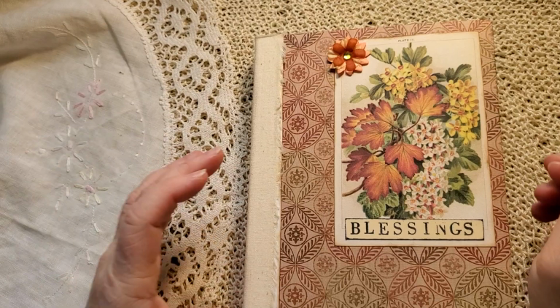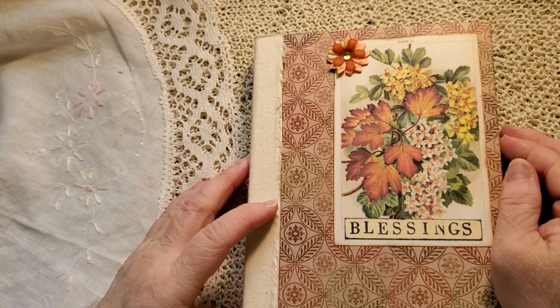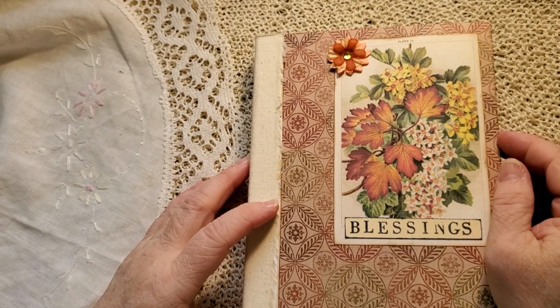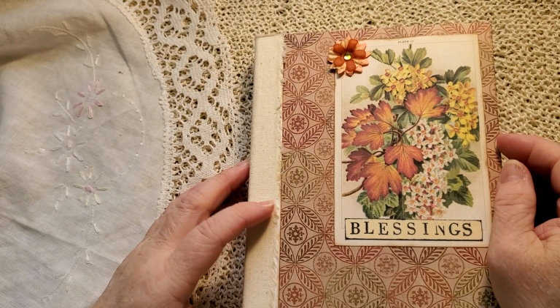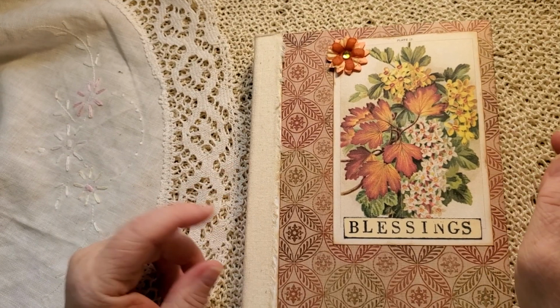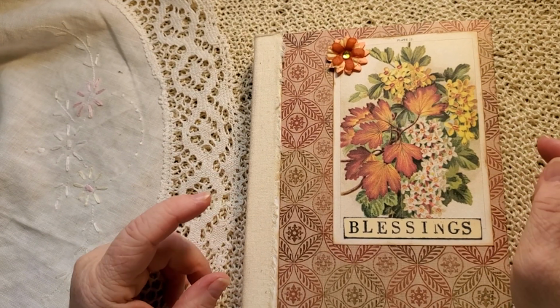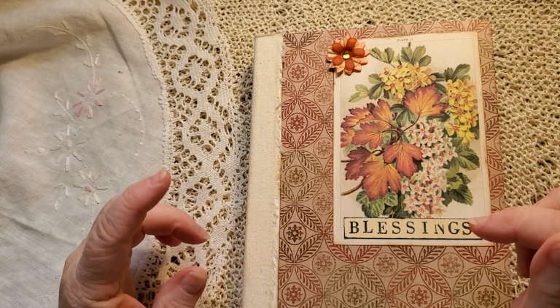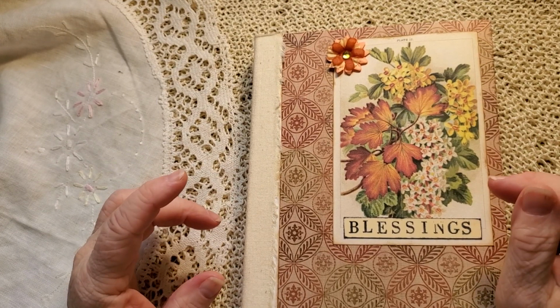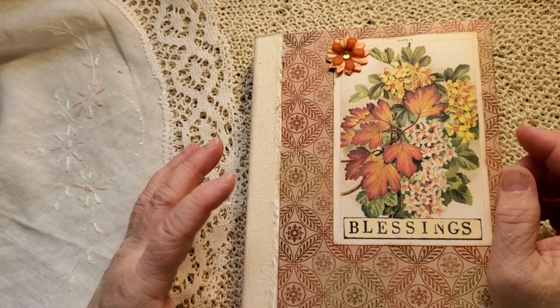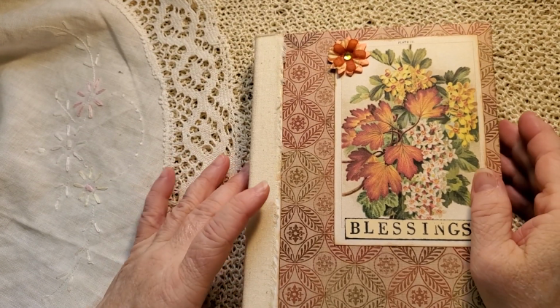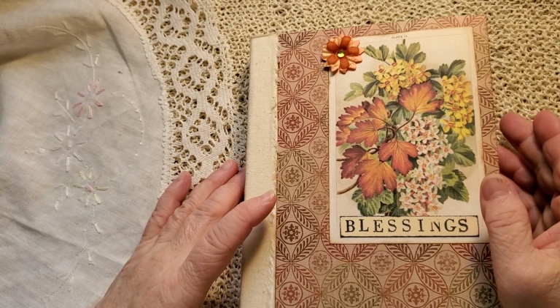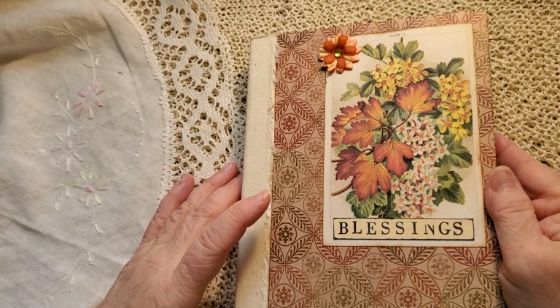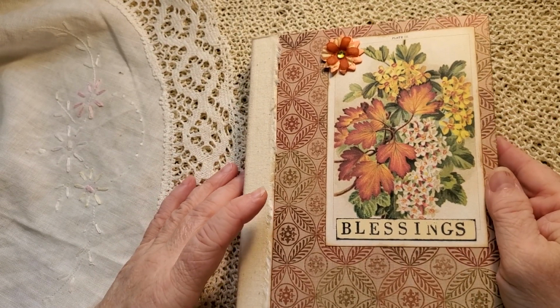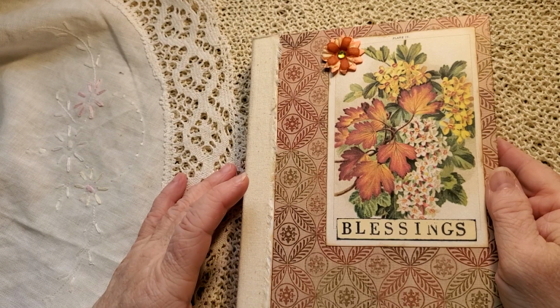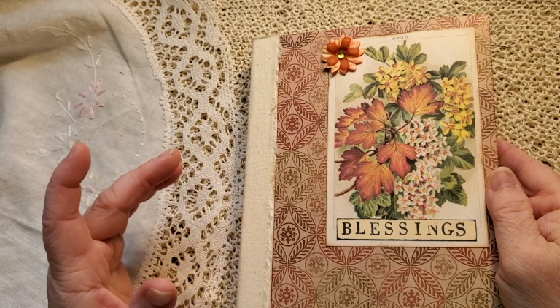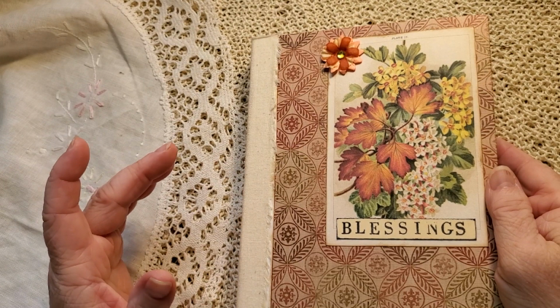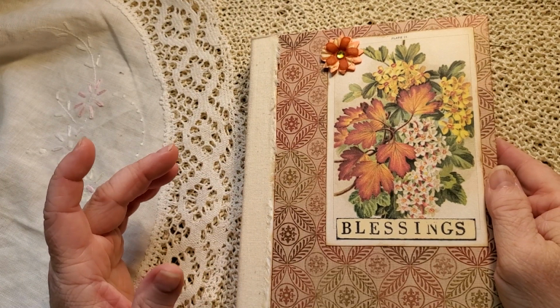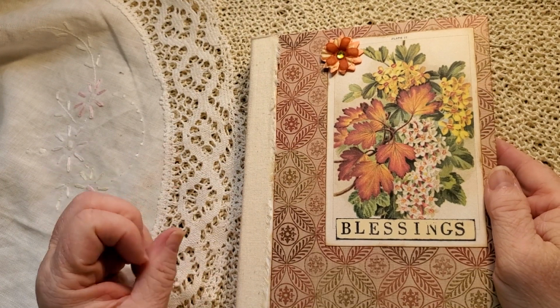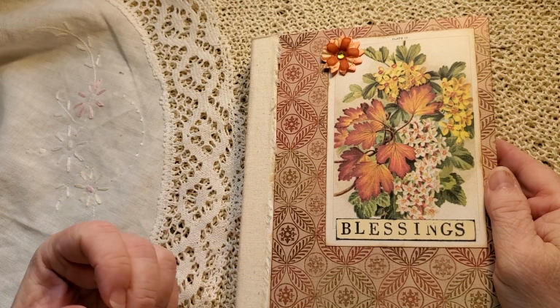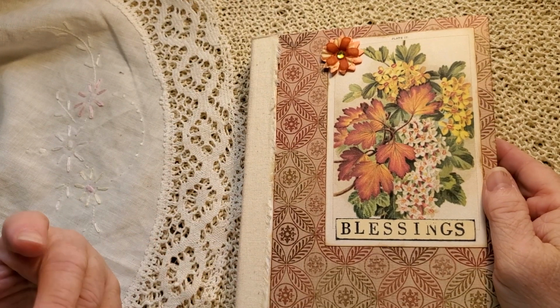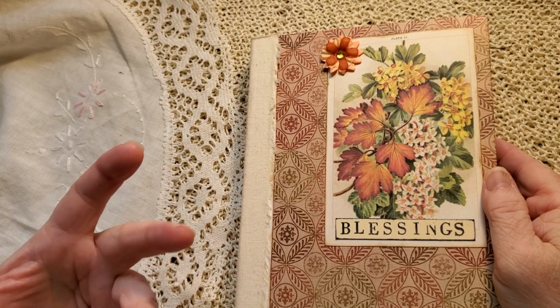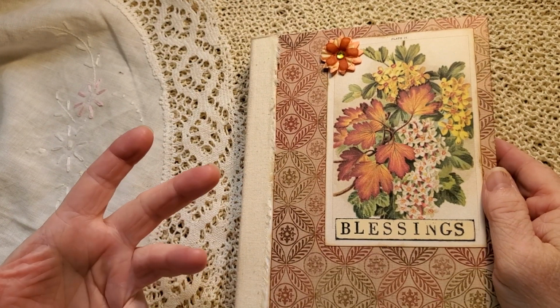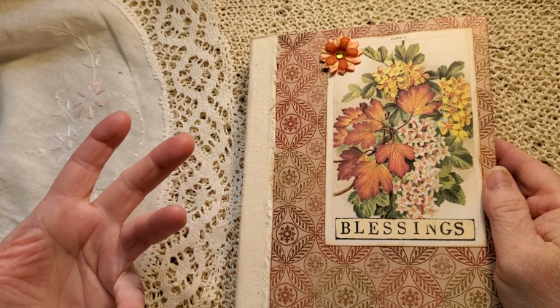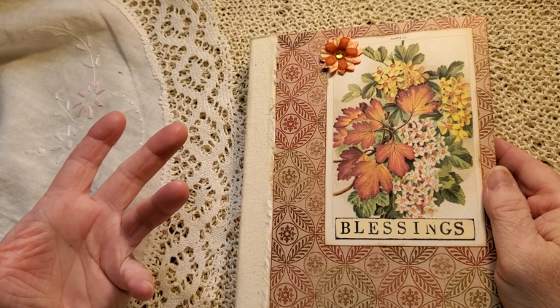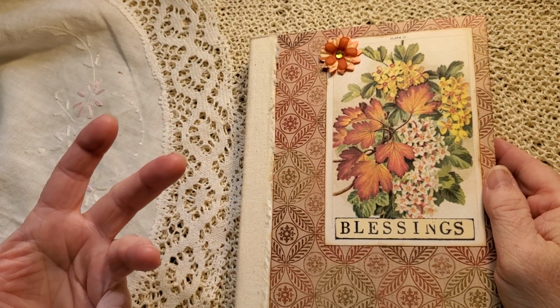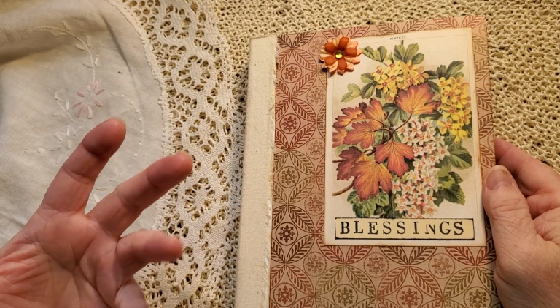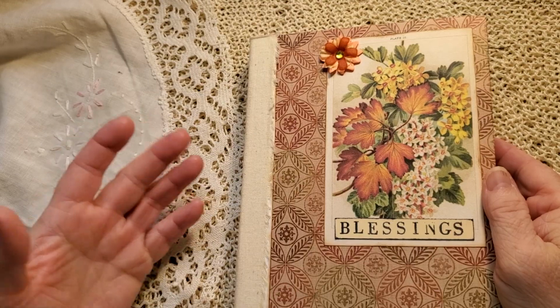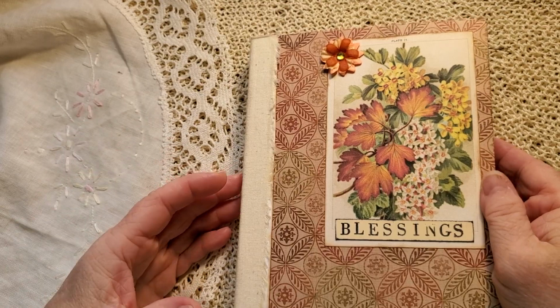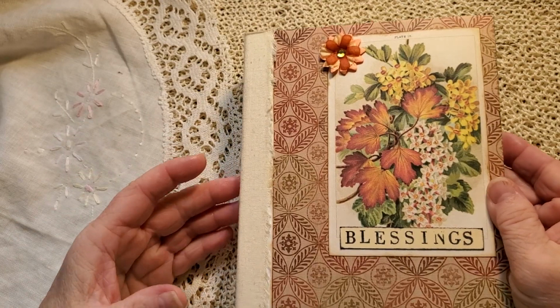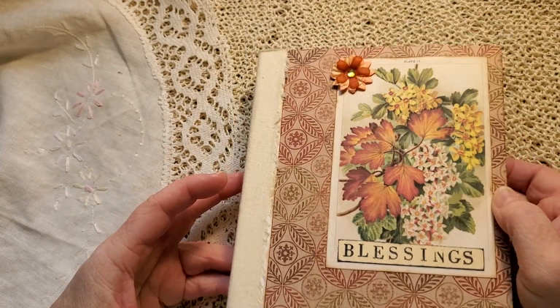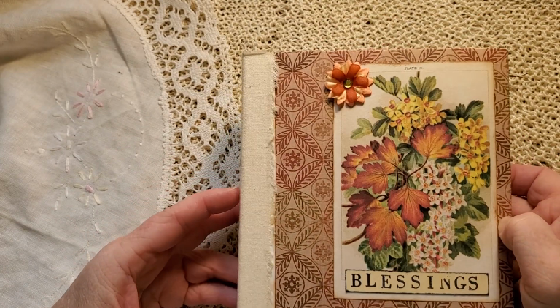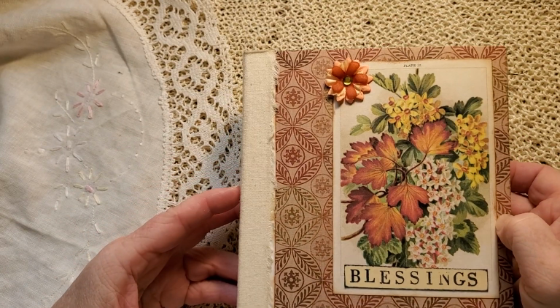Good morning! Welcome to my channel. I am sharing my Thanksgiving autumn gratitude journal — whatever you would like to call it.